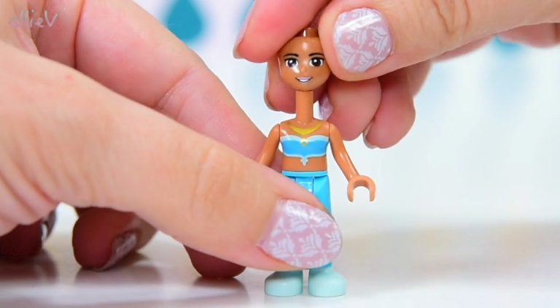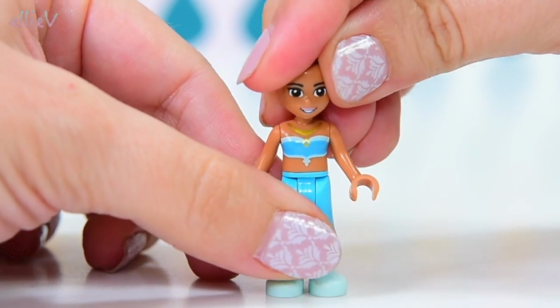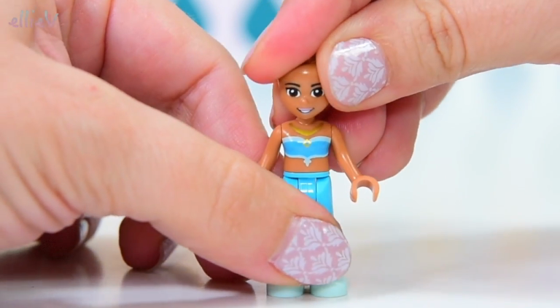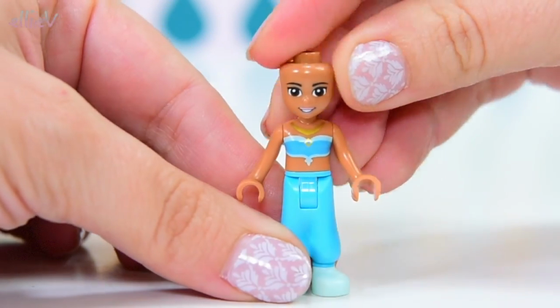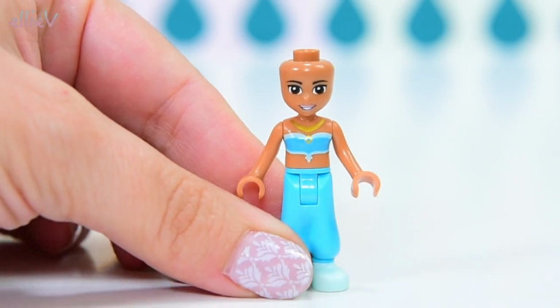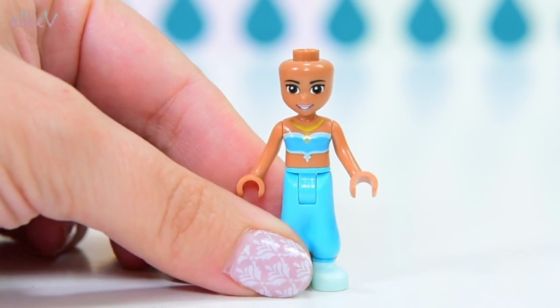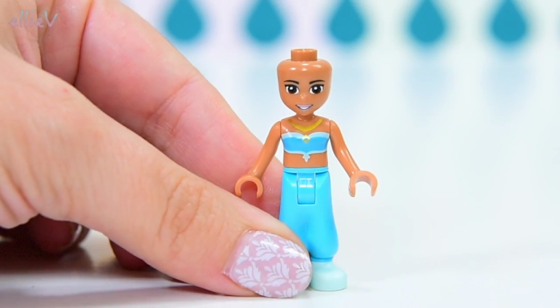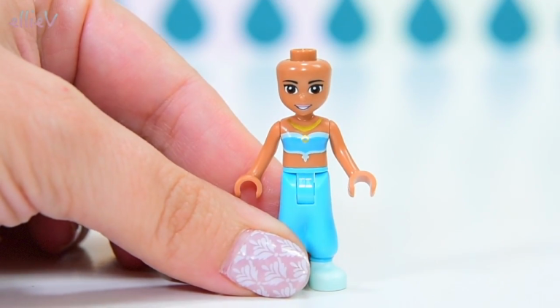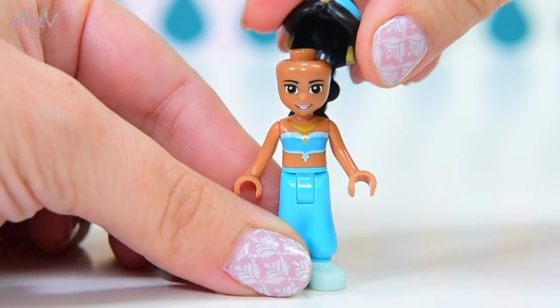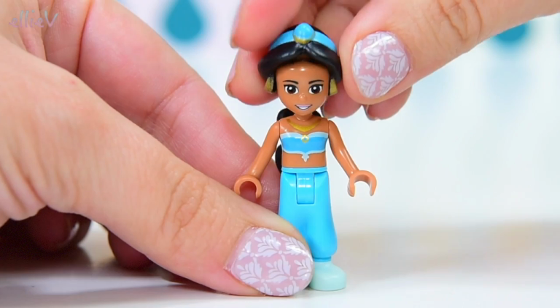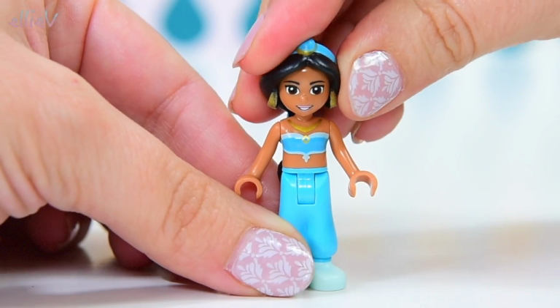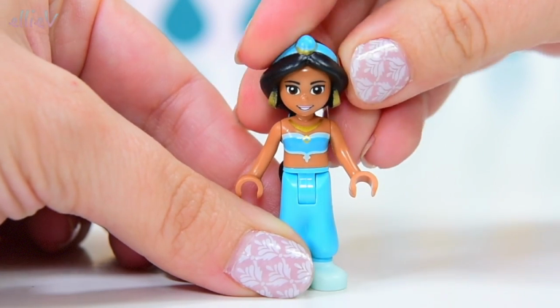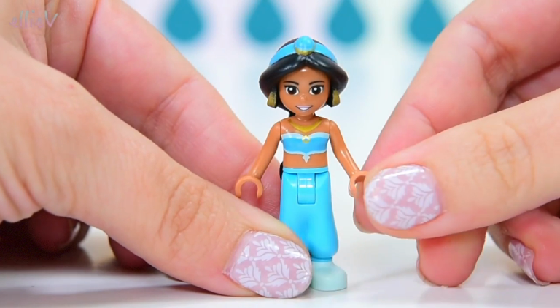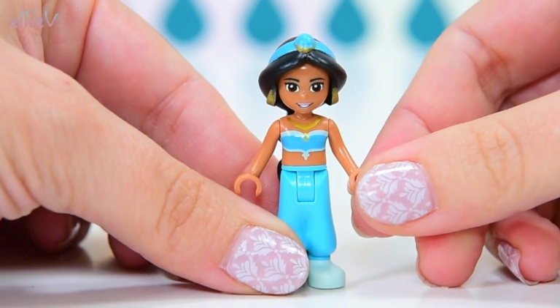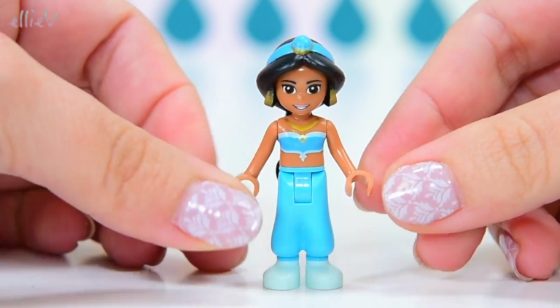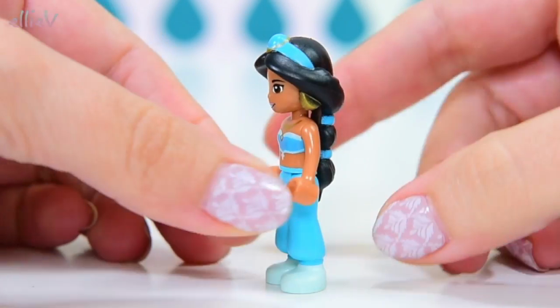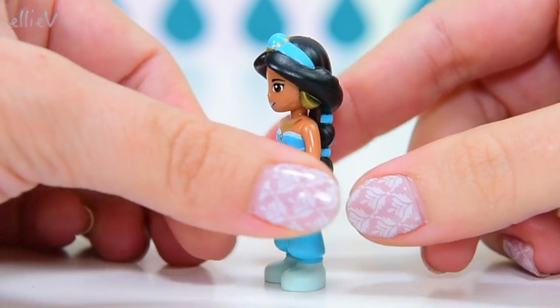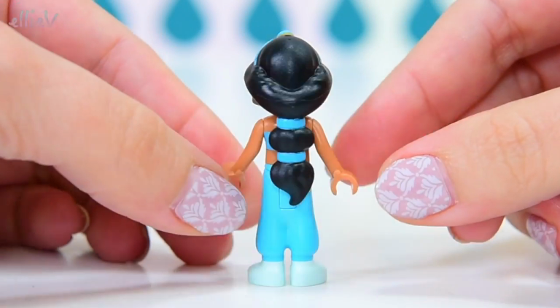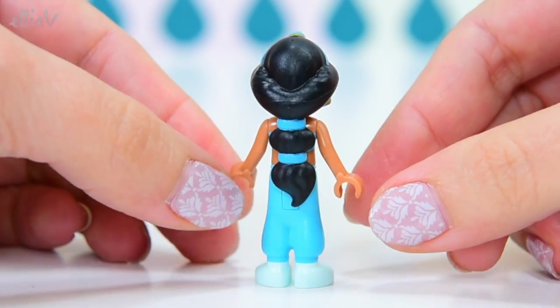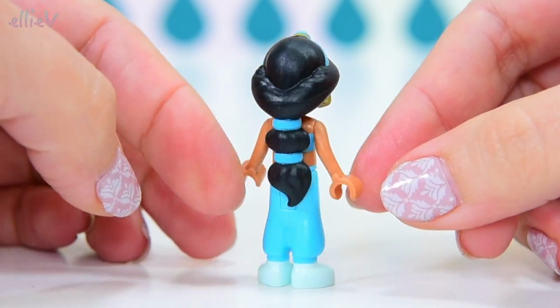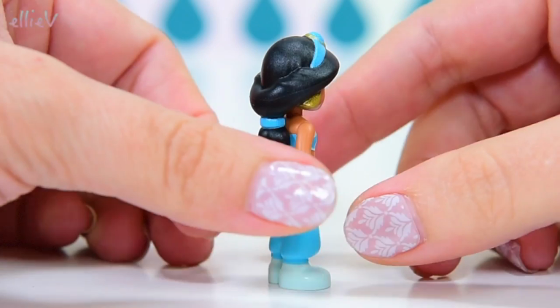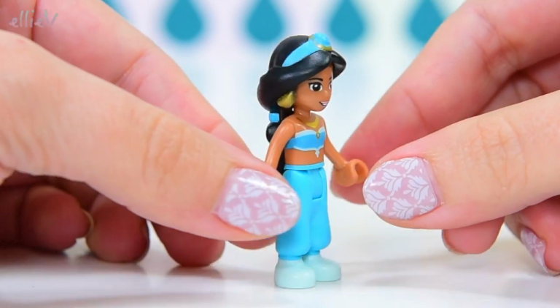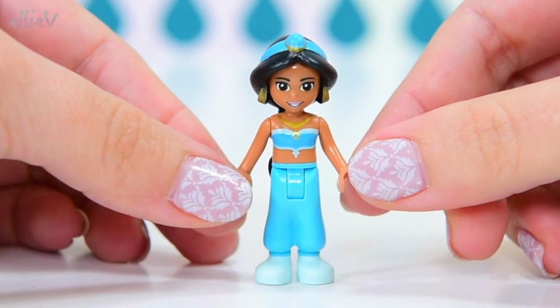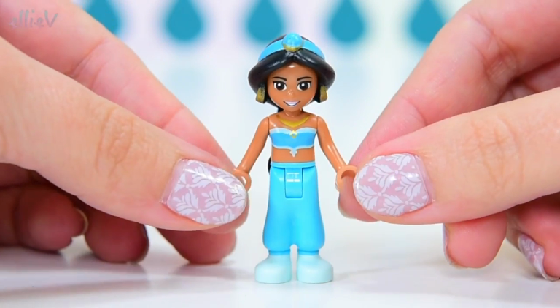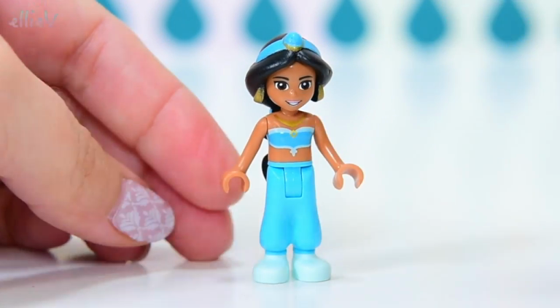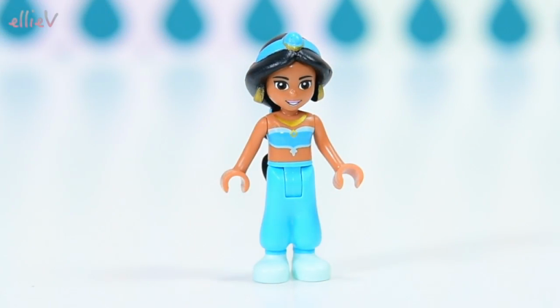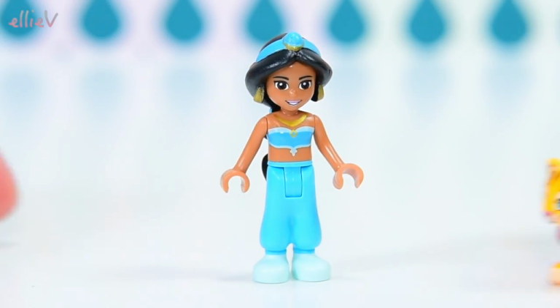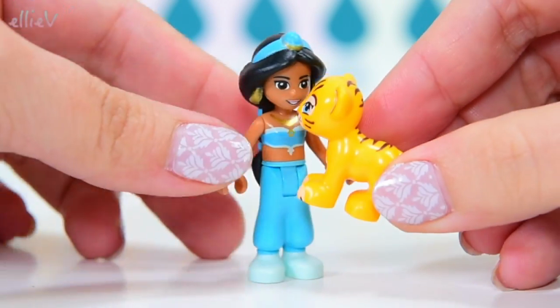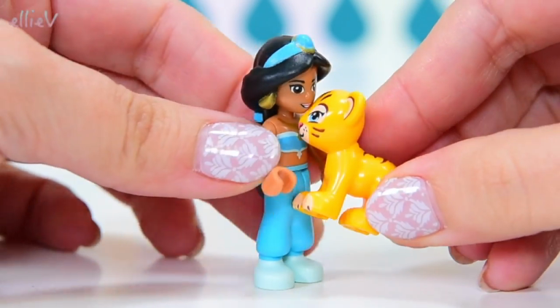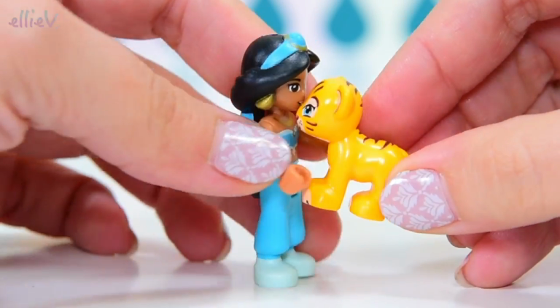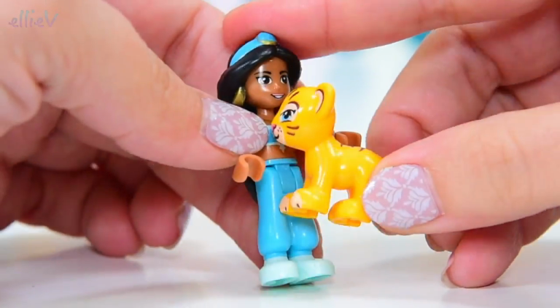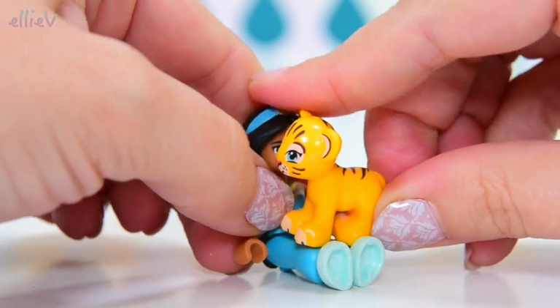She looks just the way she should, and especially when you put her hair on — look at that. This is the only hair mould that is like this. It's unique to Princess Jasmine and, once again, a very rare piece to have.